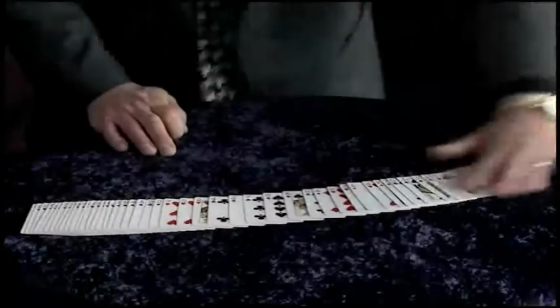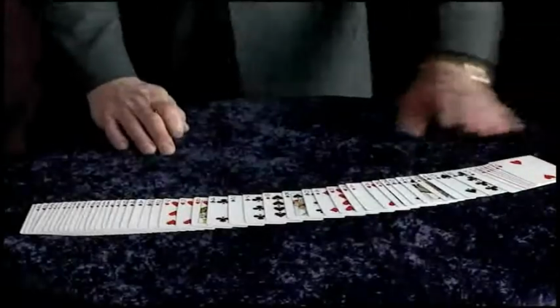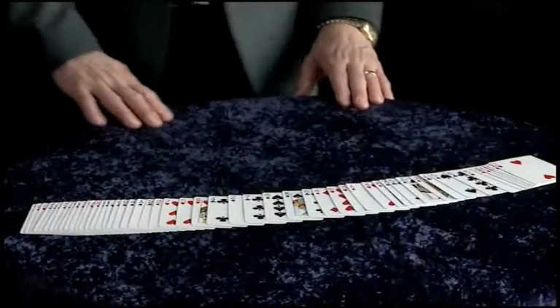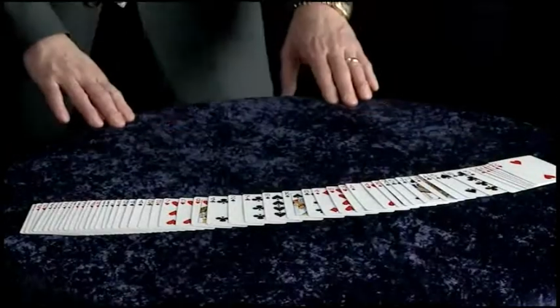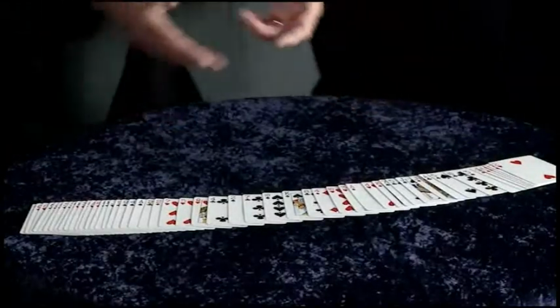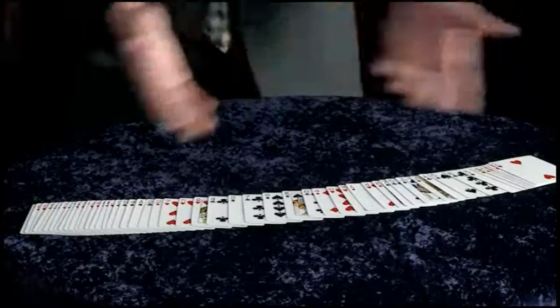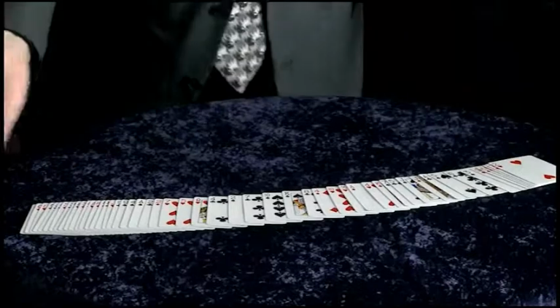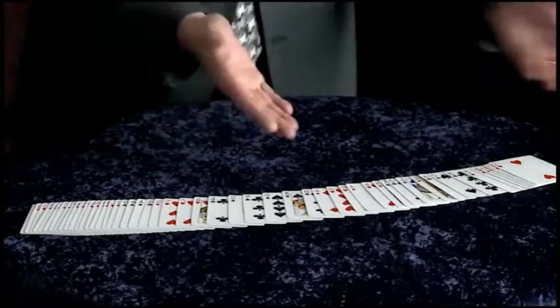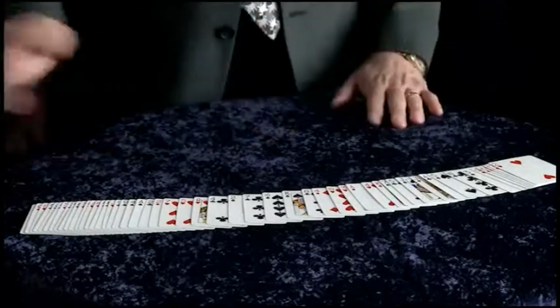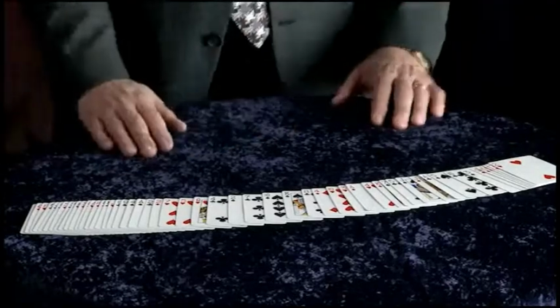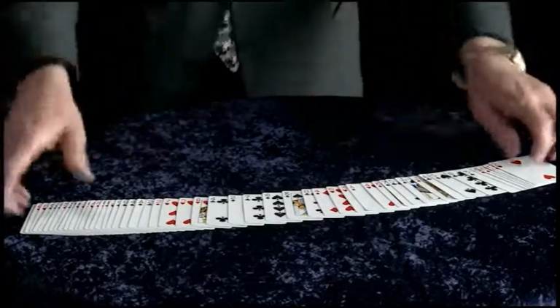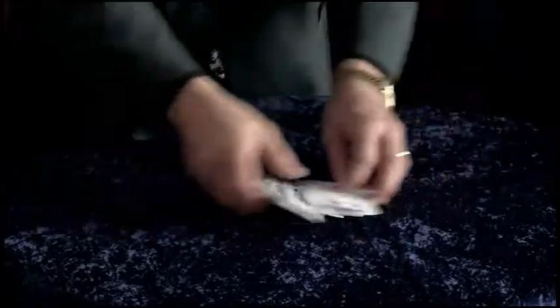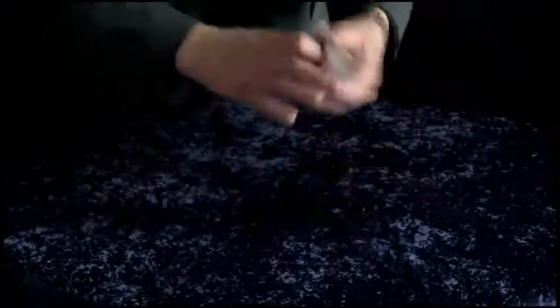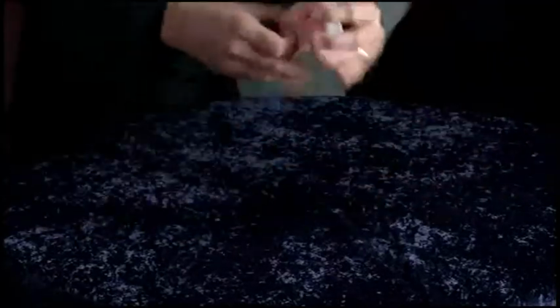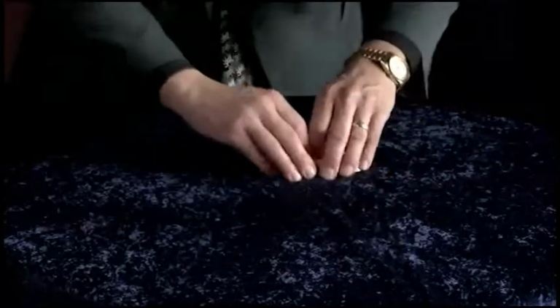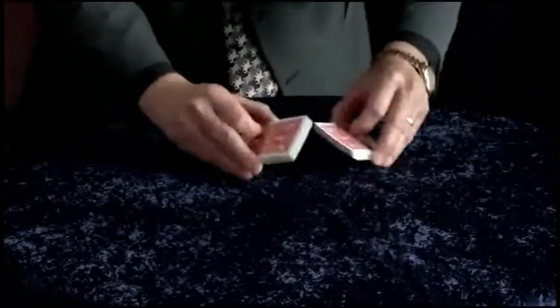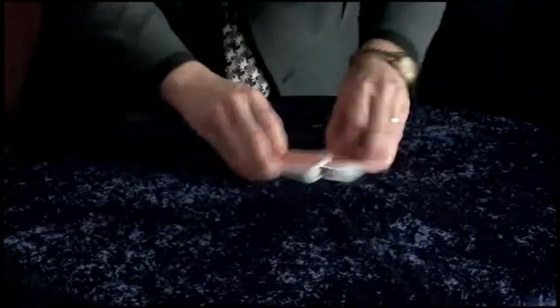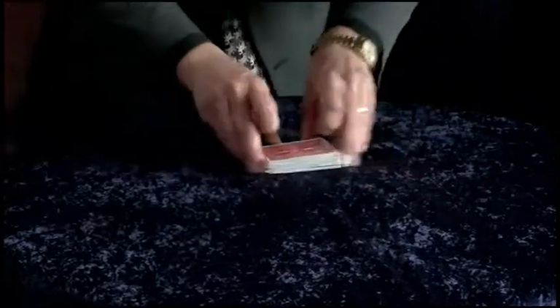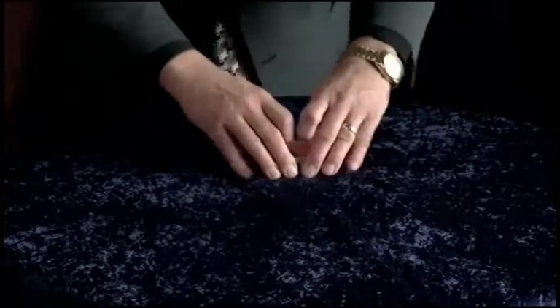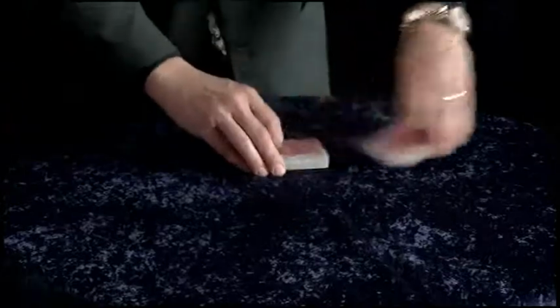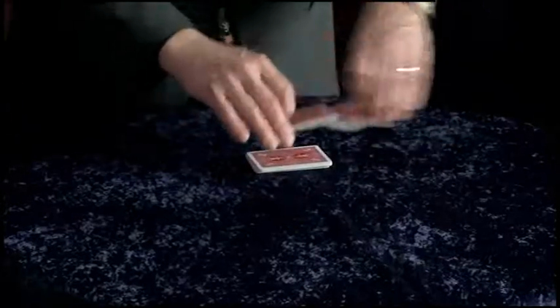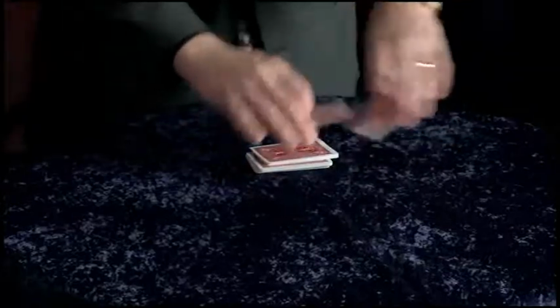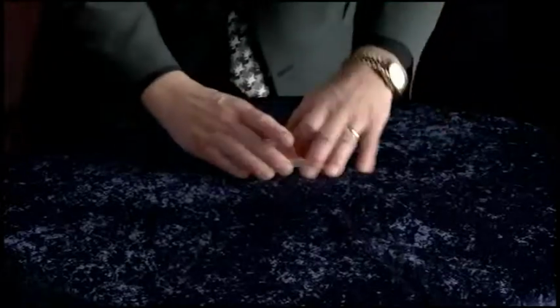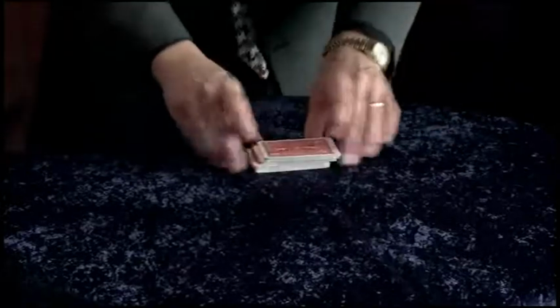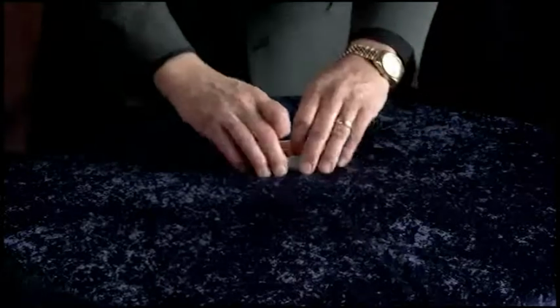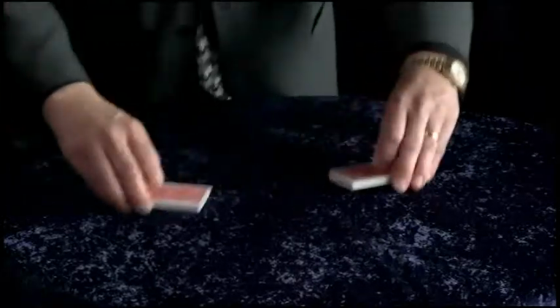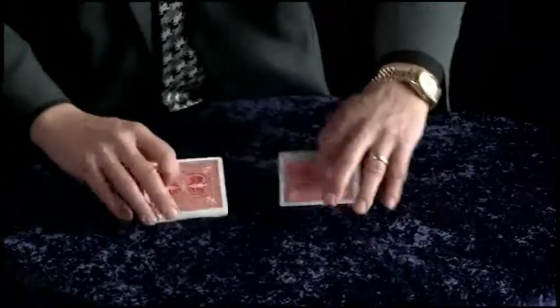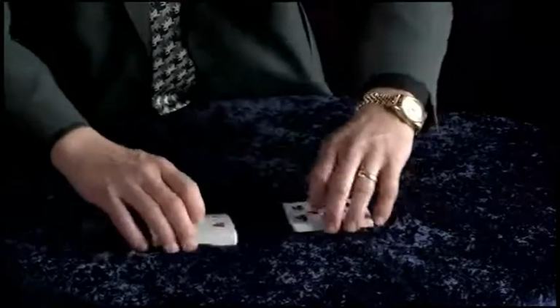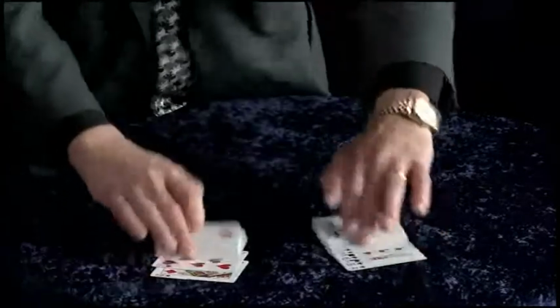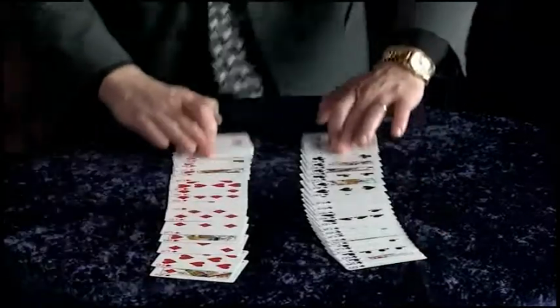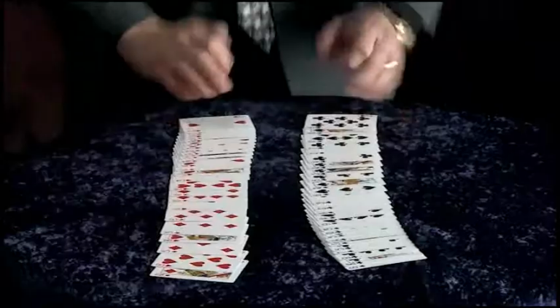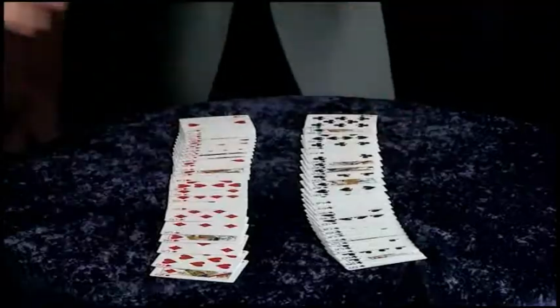In the same way you could take a randomly mixed pack of cards — one quick shuffle and a few cuts — and believe it or not you can magically separate all of the red cards from all of the black cards.